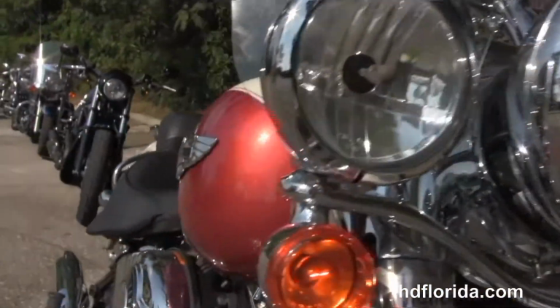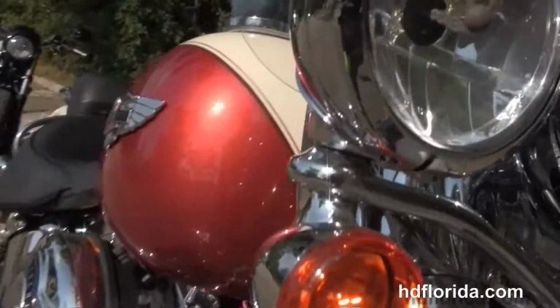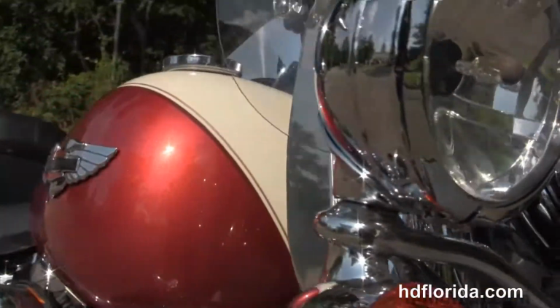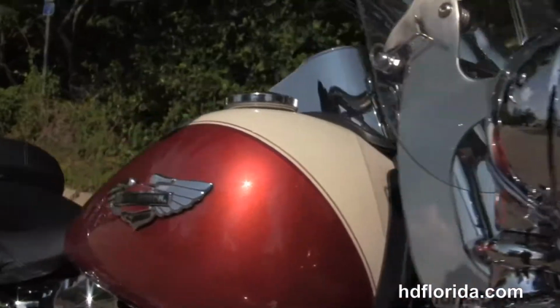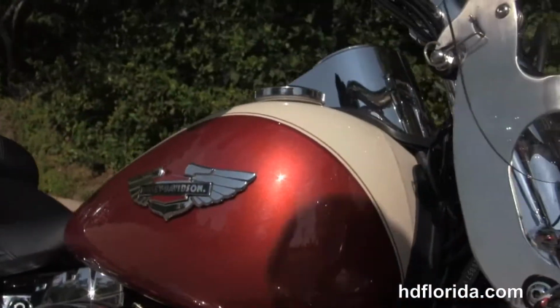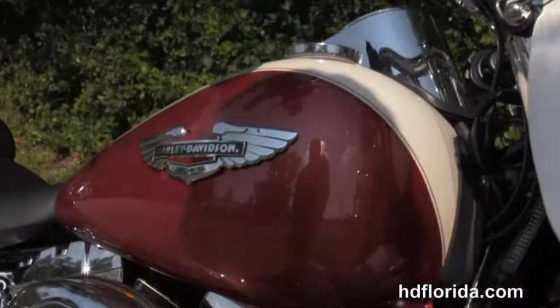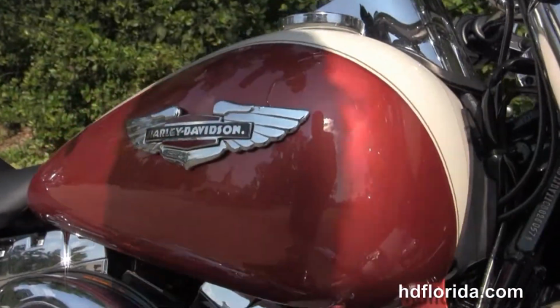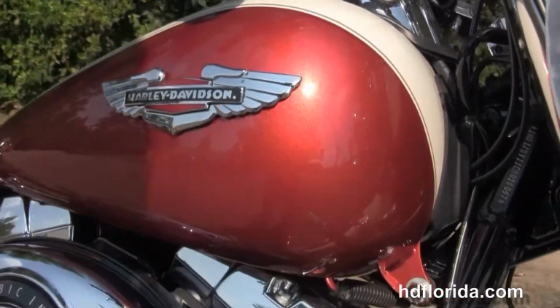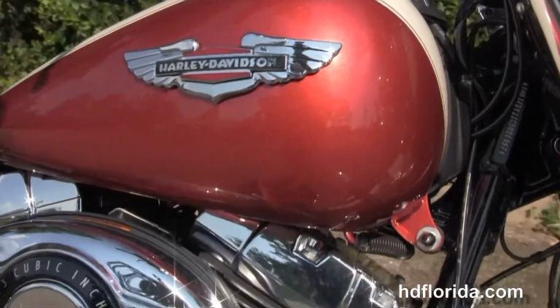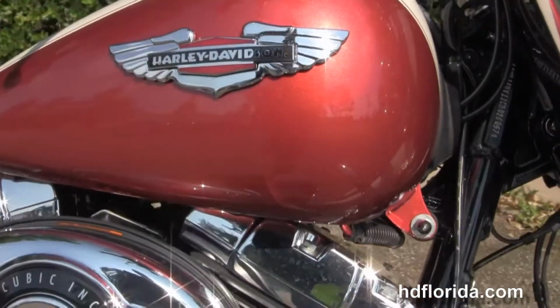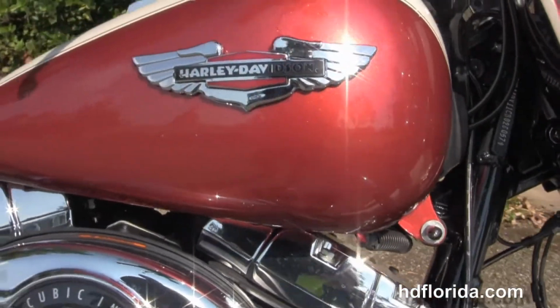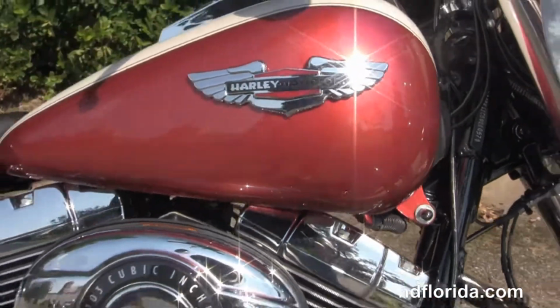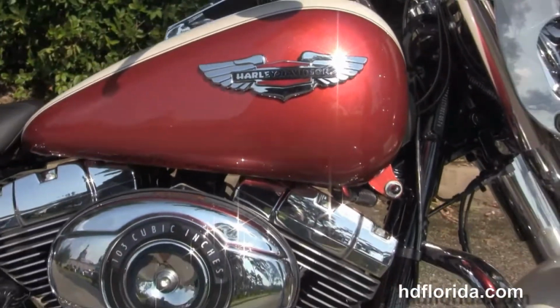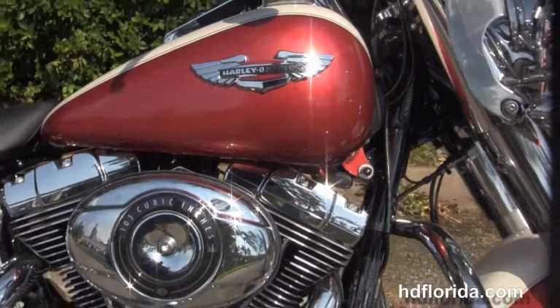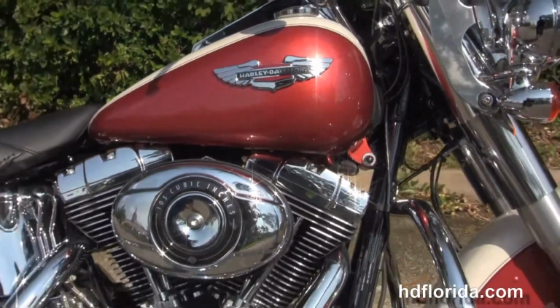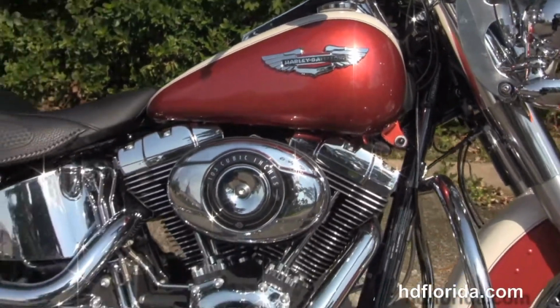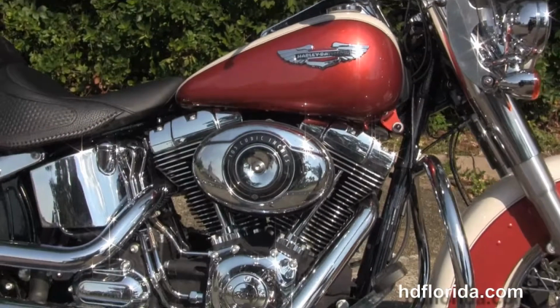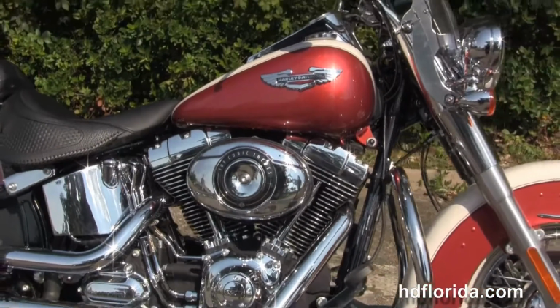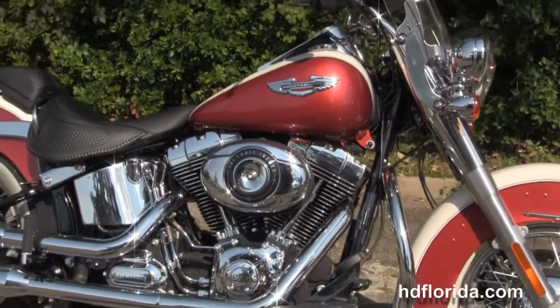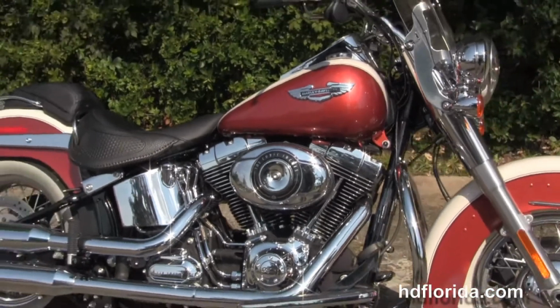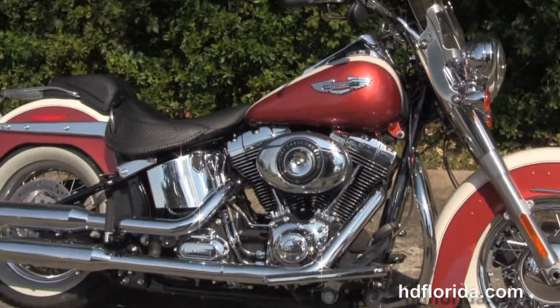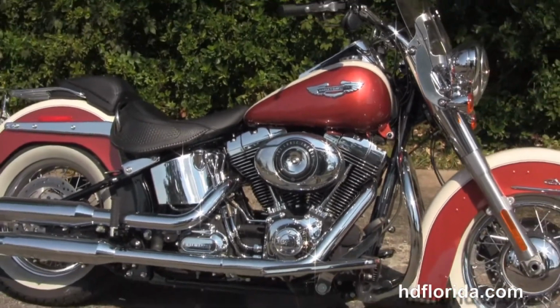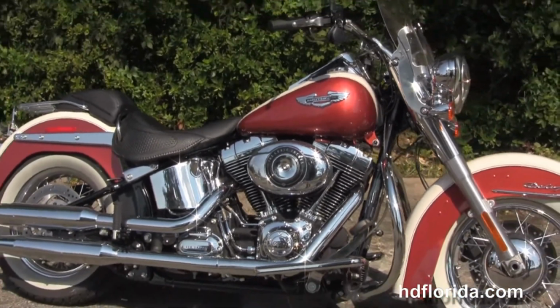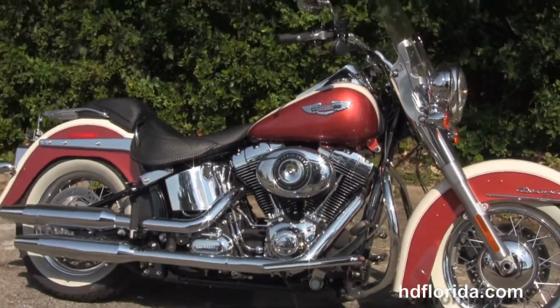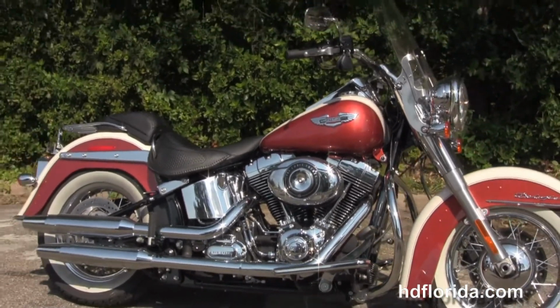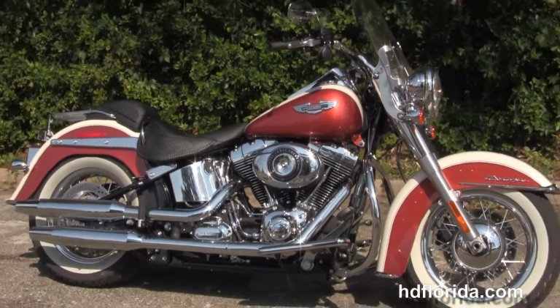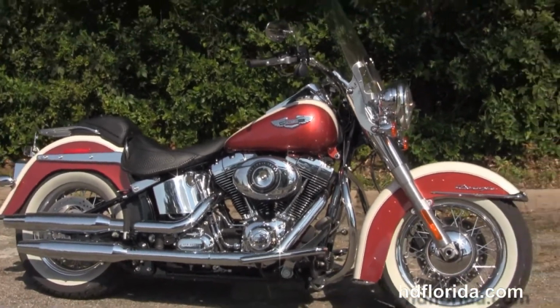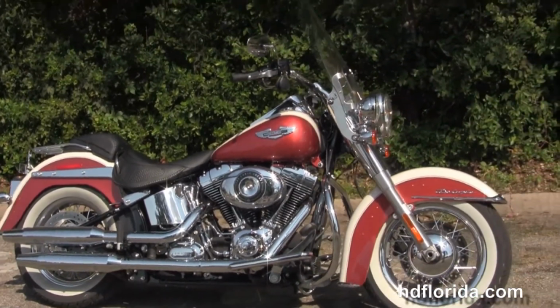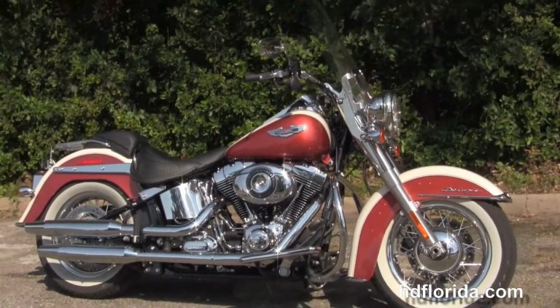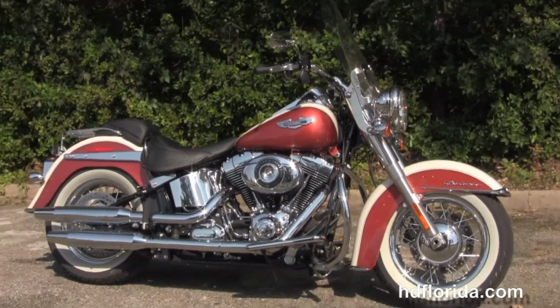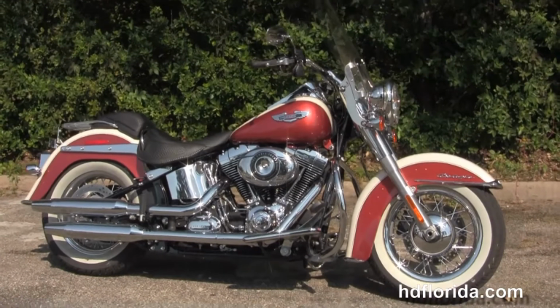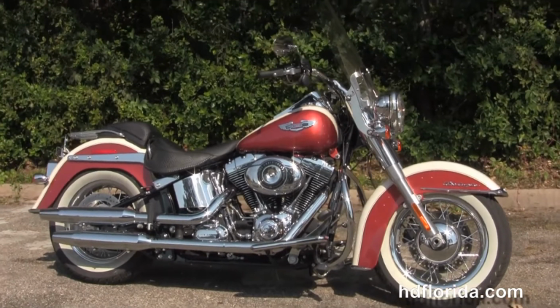Here at the world famous Tallahassee Harley-Davidson, all our bikes are fully serviced and safety inspected. We take anything on trade — import motorcycles, cars, campers, trucks, boats, guns, jewelry, artwork — you name it, we take it as long as we don't have to feed it.